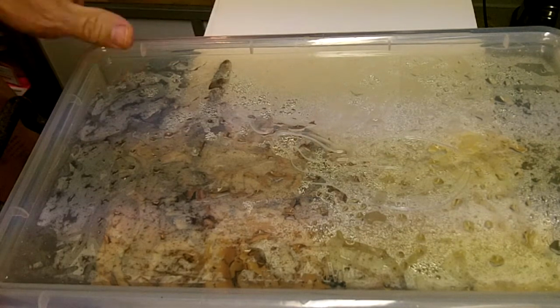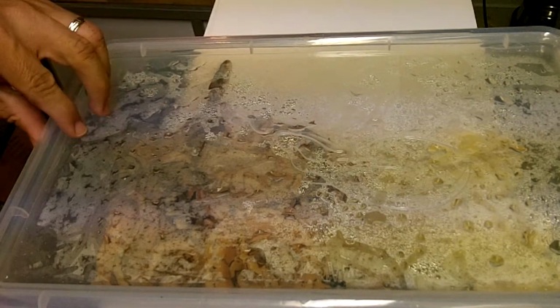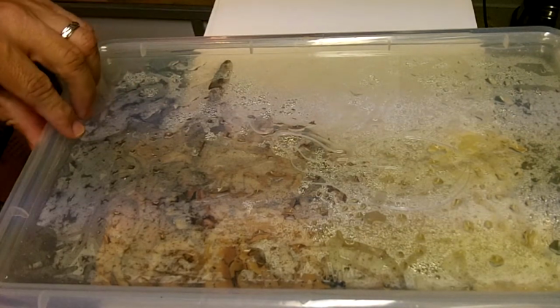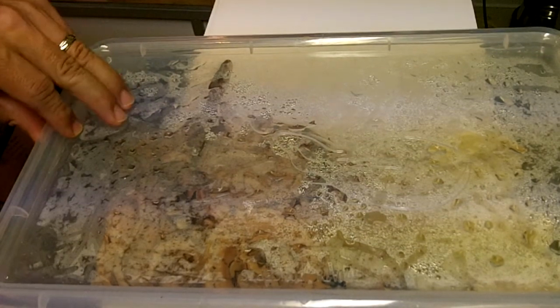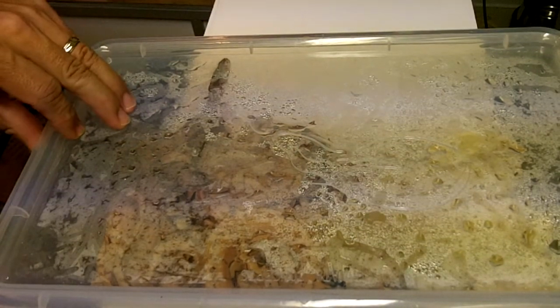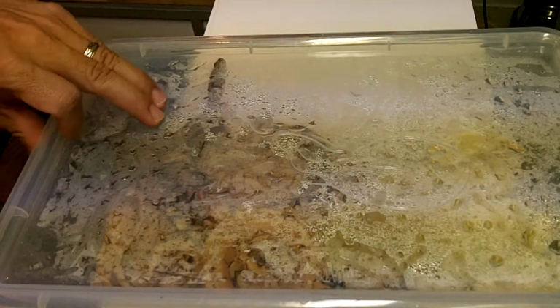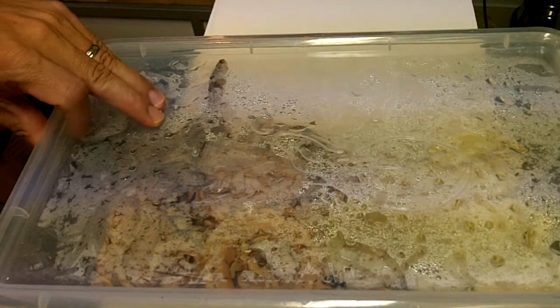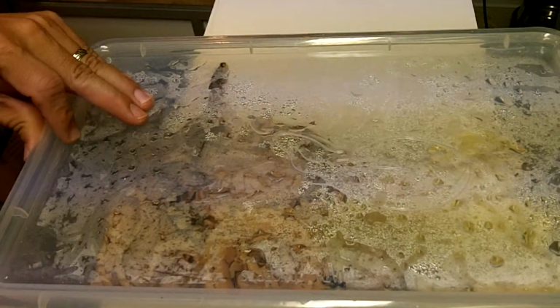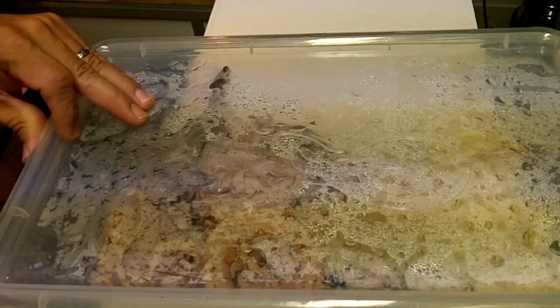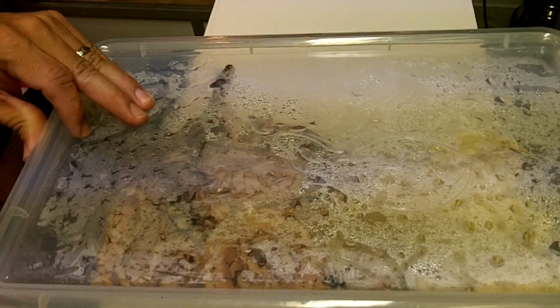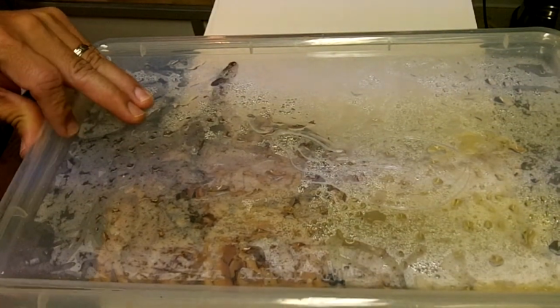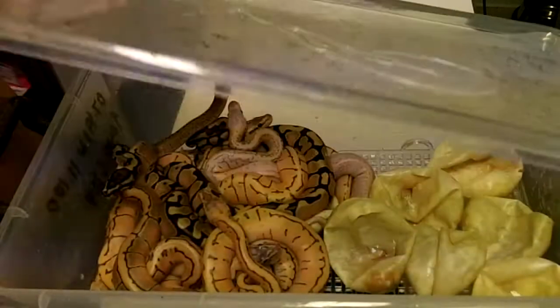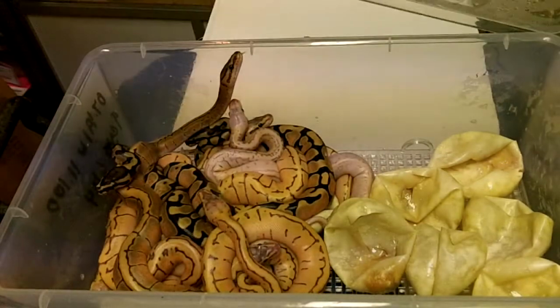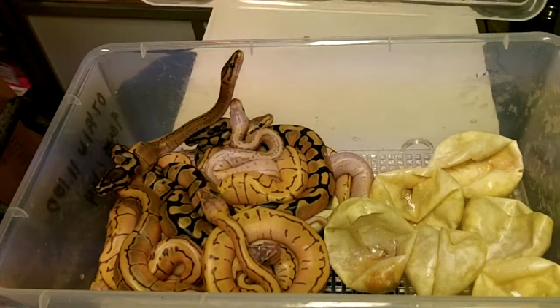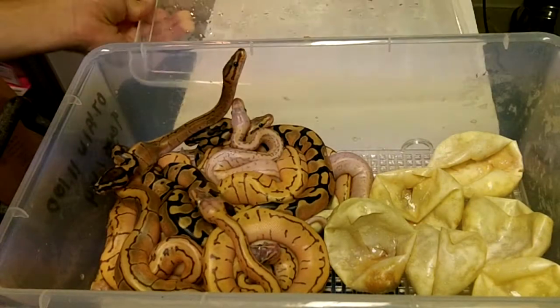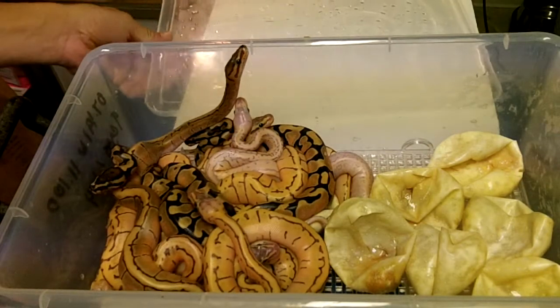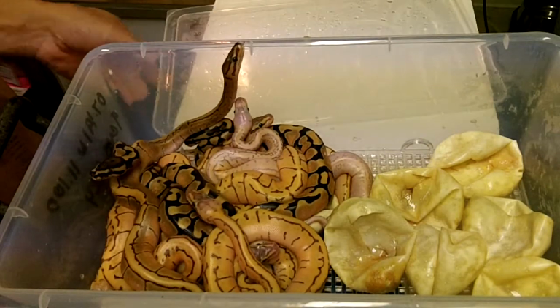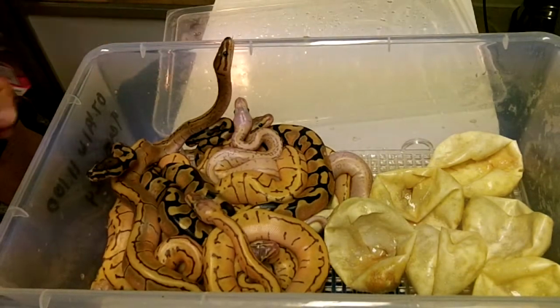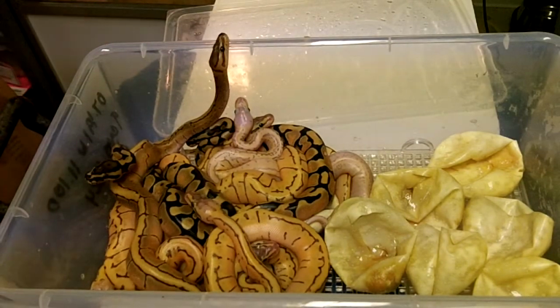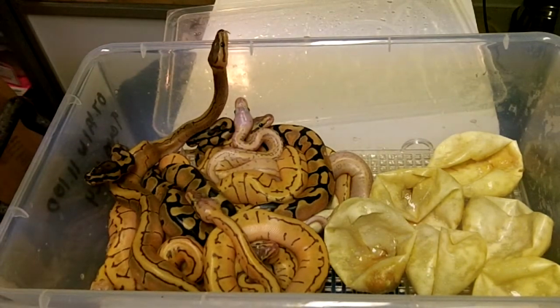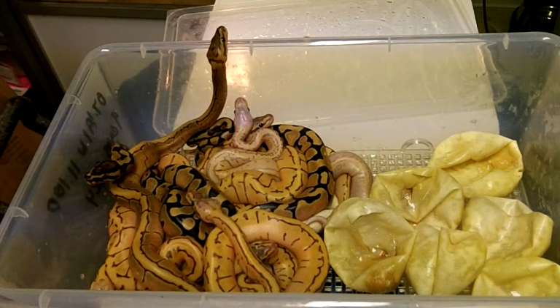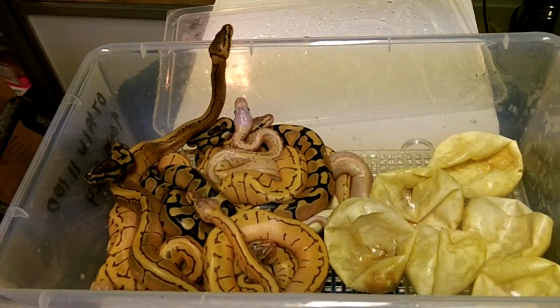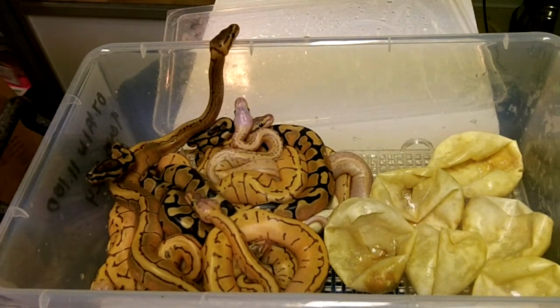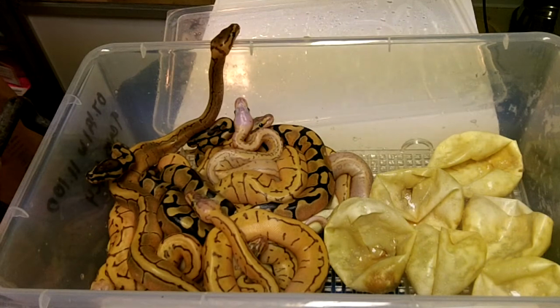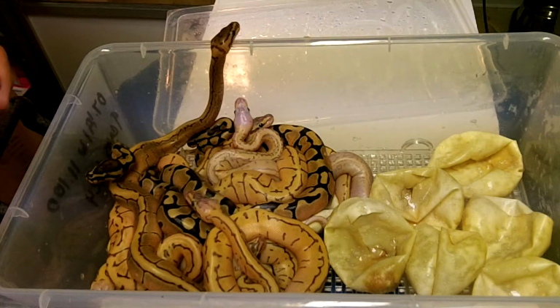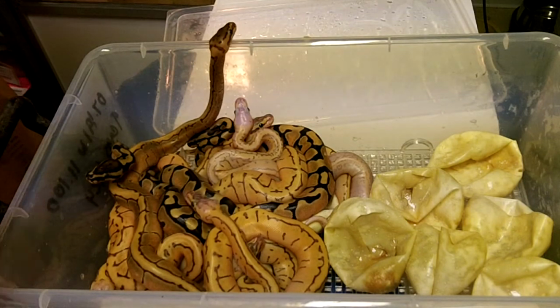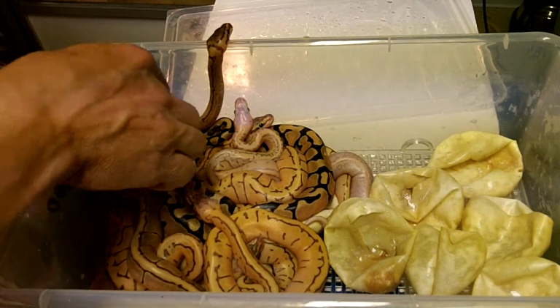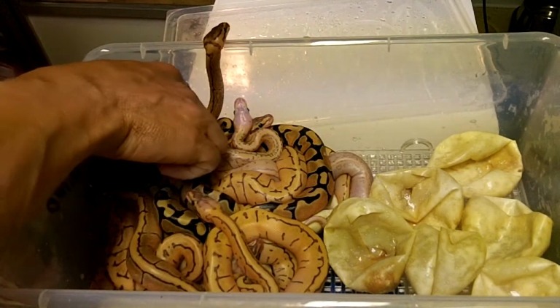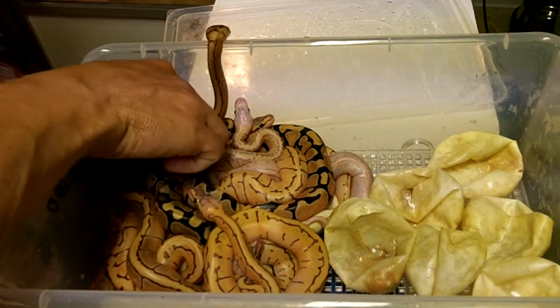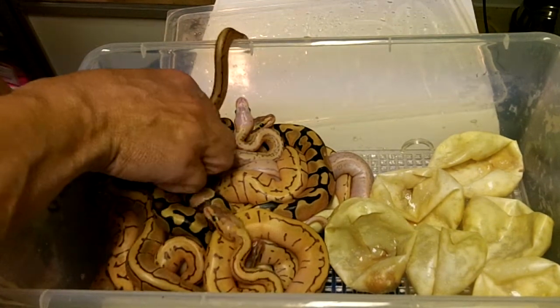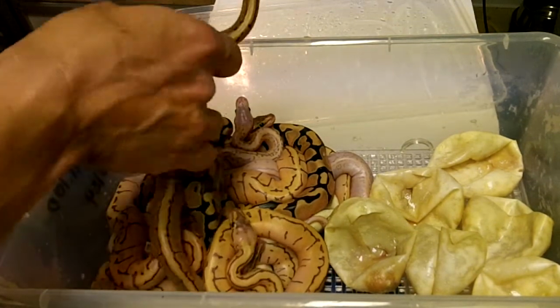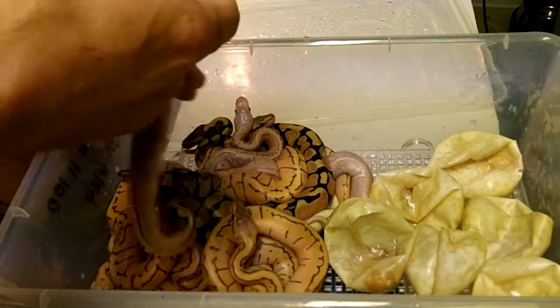This clutch is from a Pastel Super Enchi bred to a Lemon Blast female. It was 9 eggs. So I'm expecting a pile of goodness here, and as you can see, there's that one white animal in there — we're definitely going to take a look at that here in just a moment.